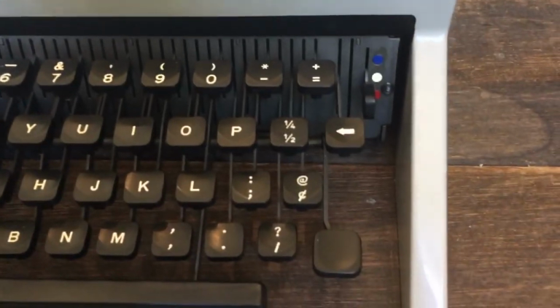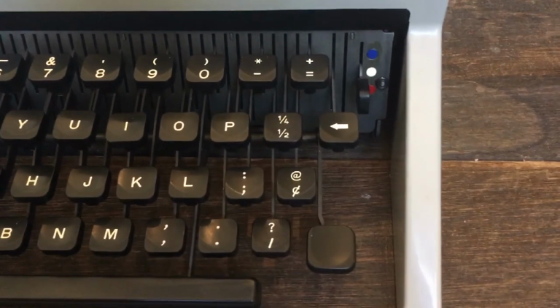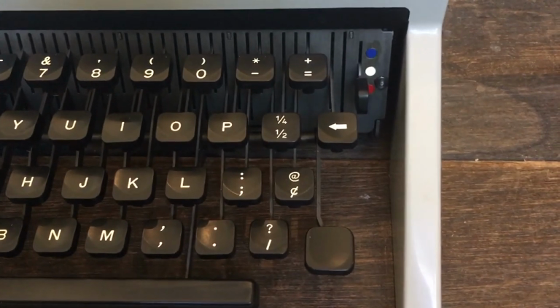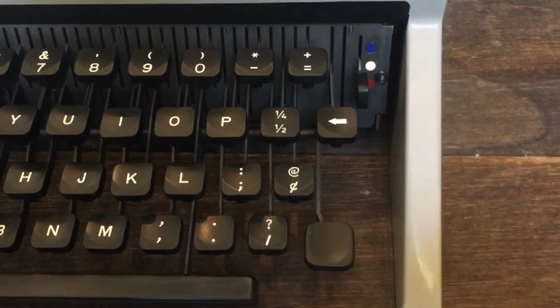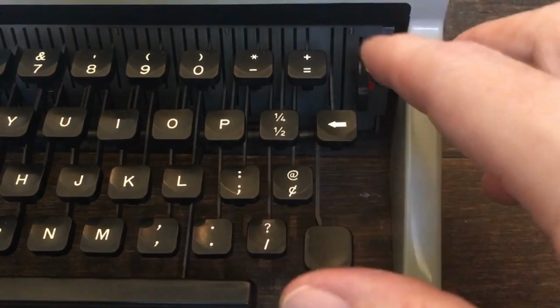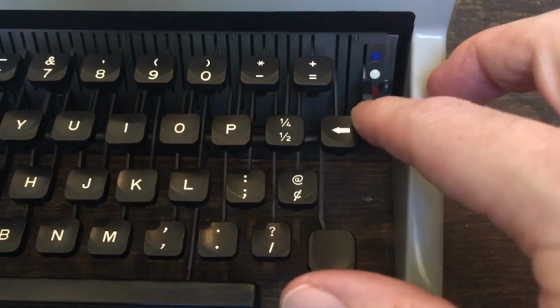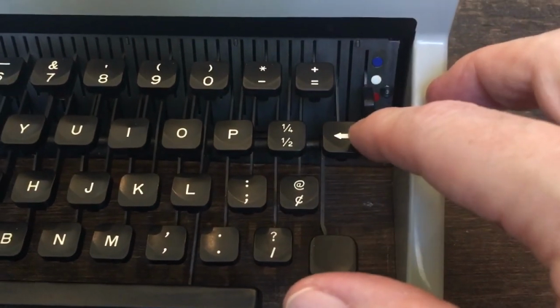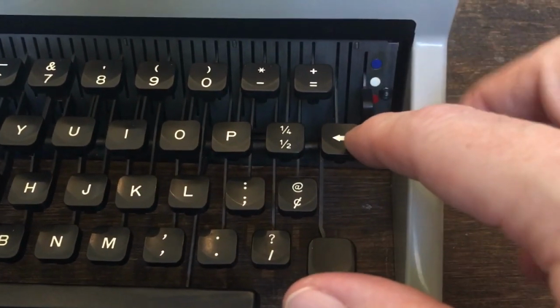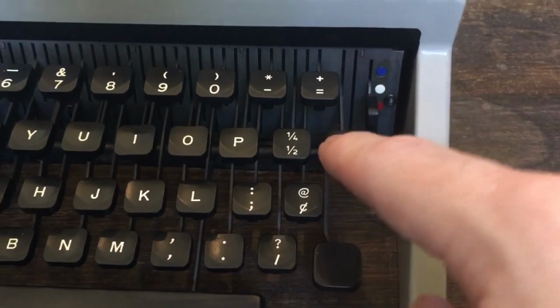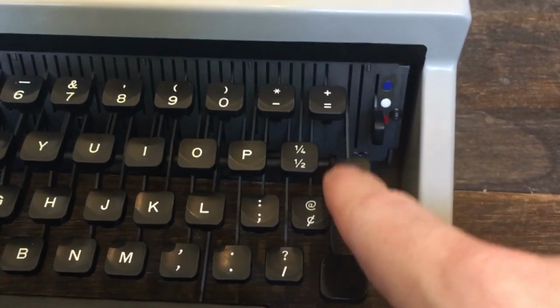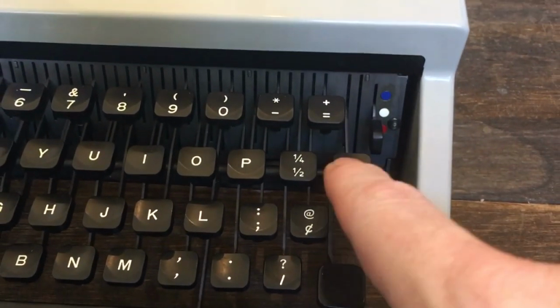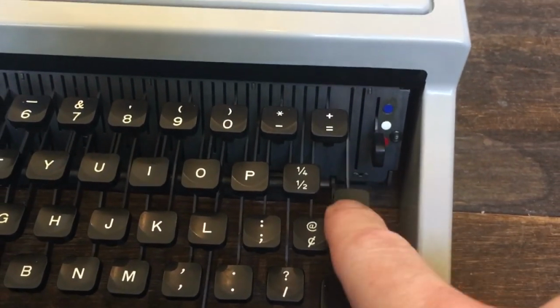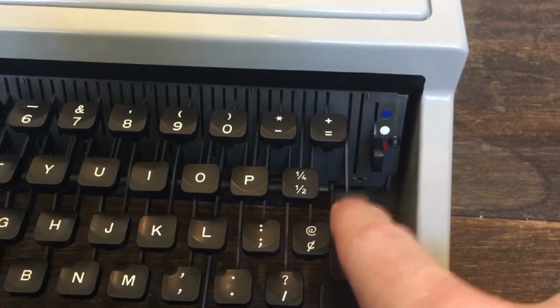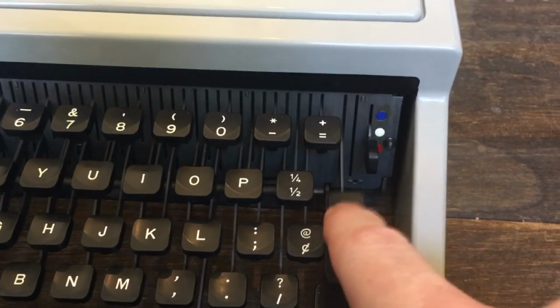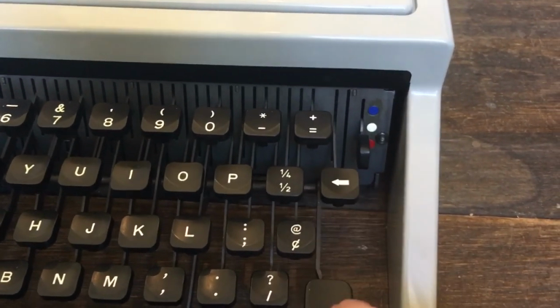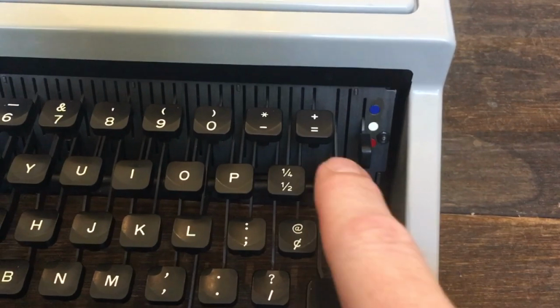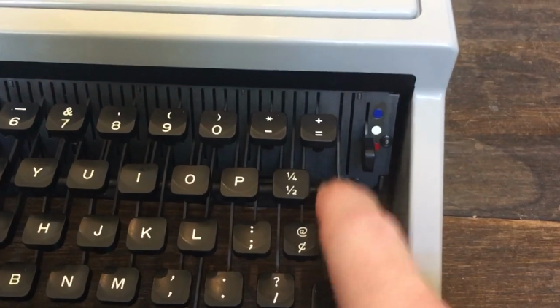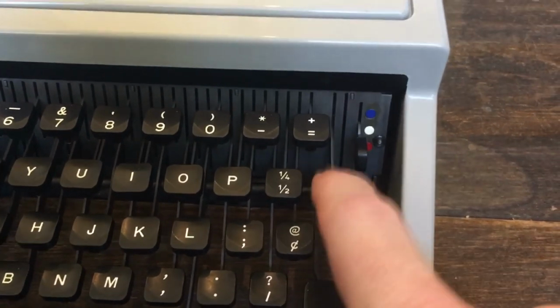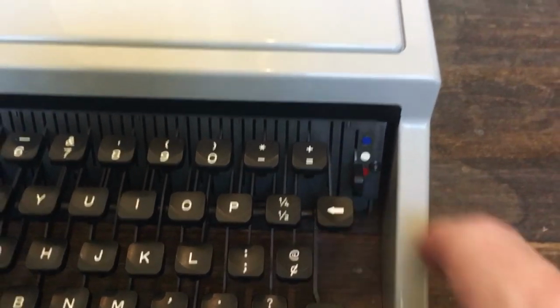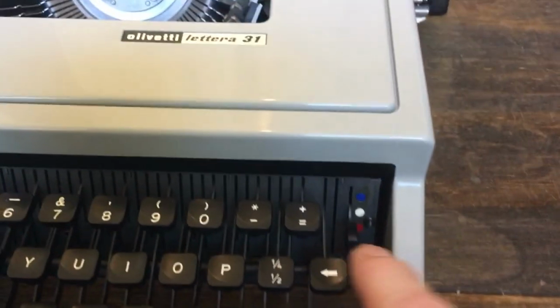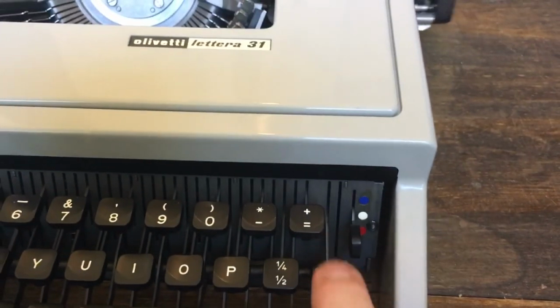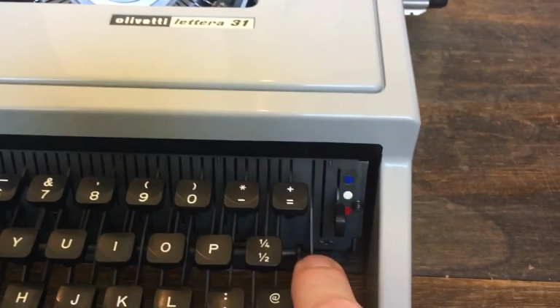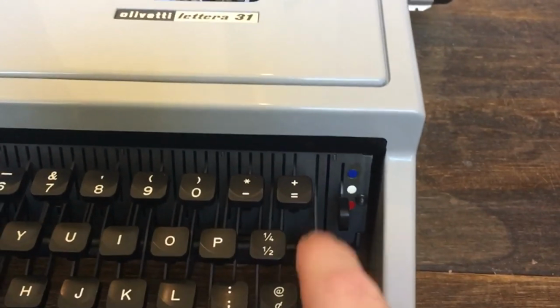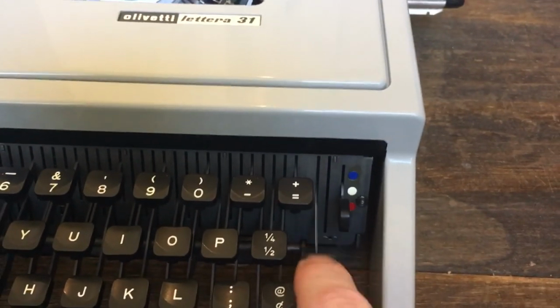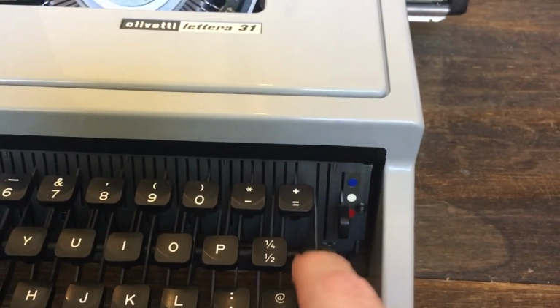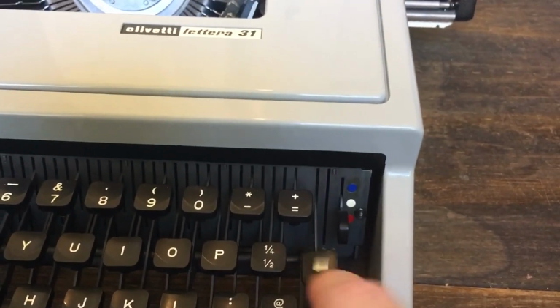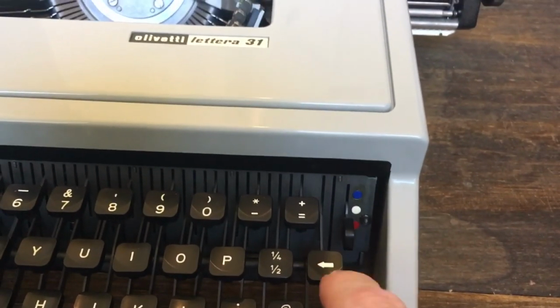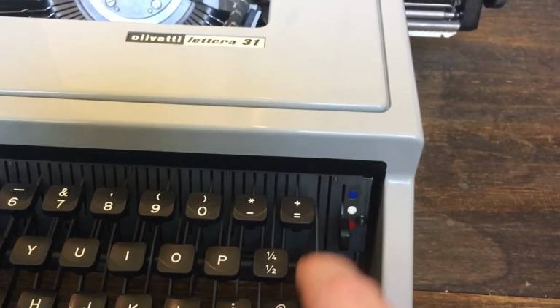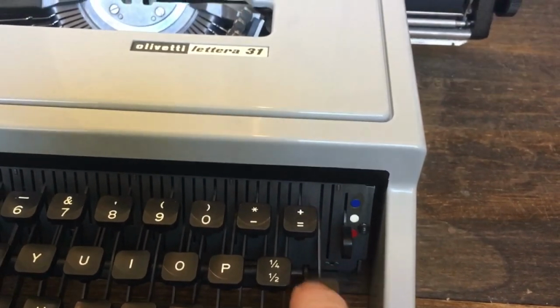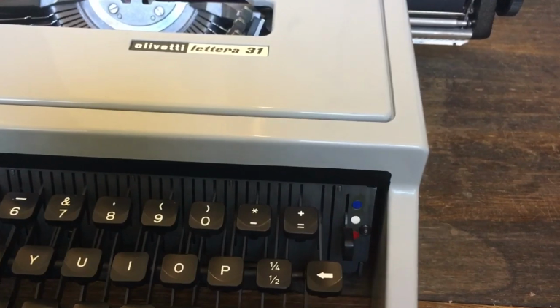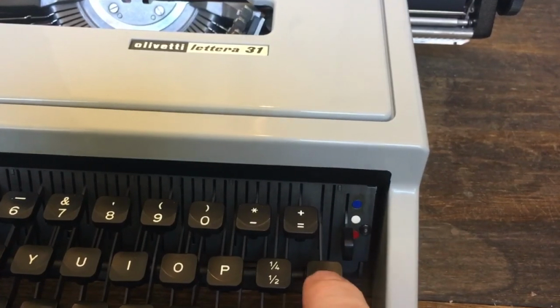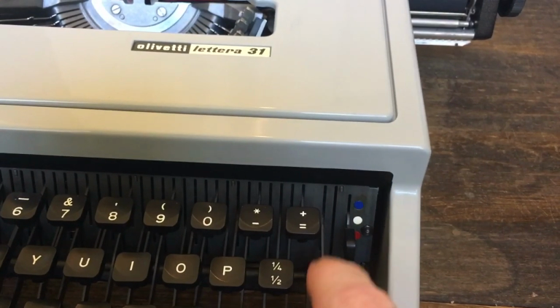One final thing to note: some typewriters have a mushy backspace, but one thing I like about this machine is that it's got a nice-feeling backspace — no mush to it at all.